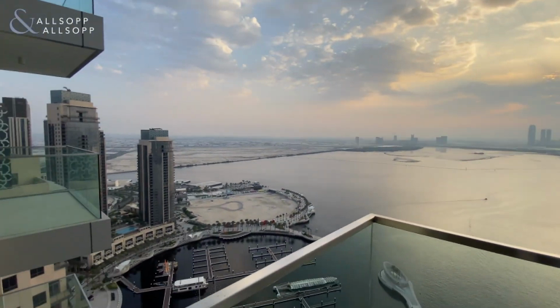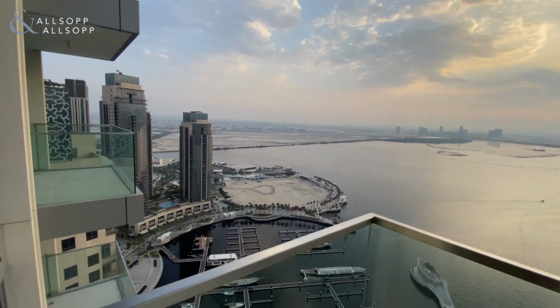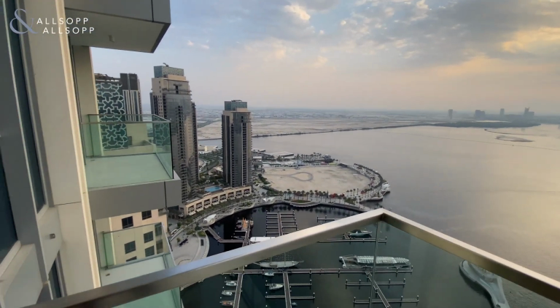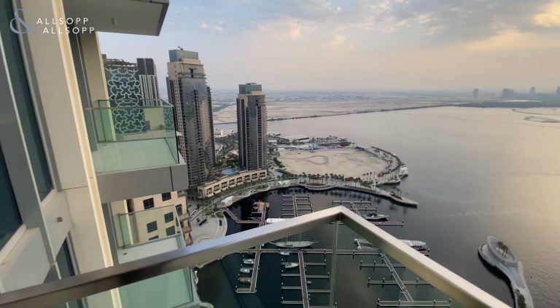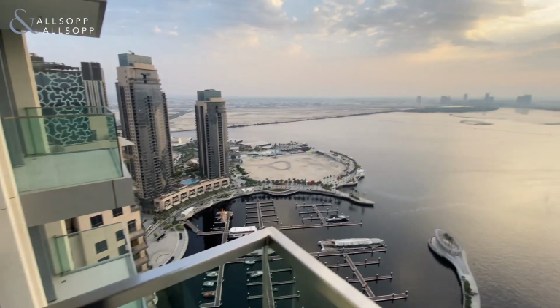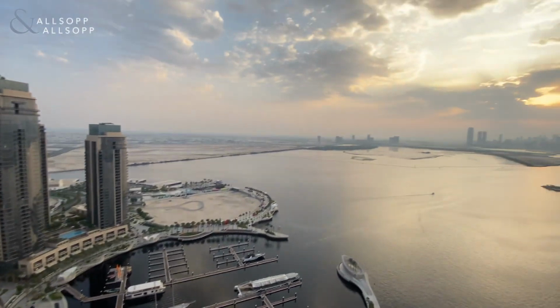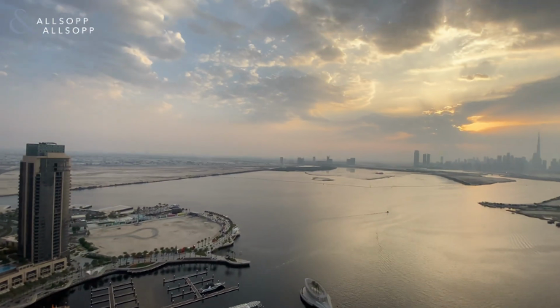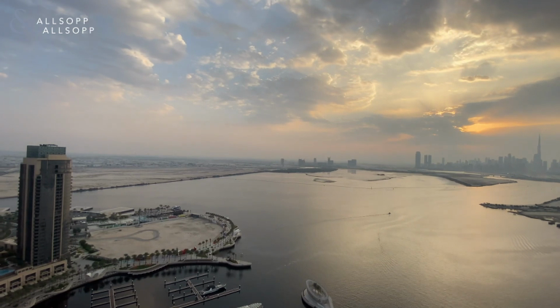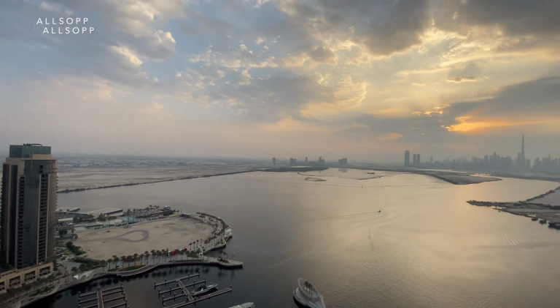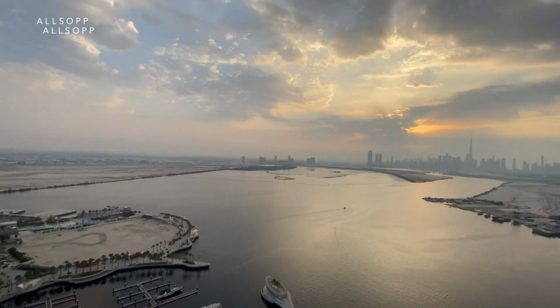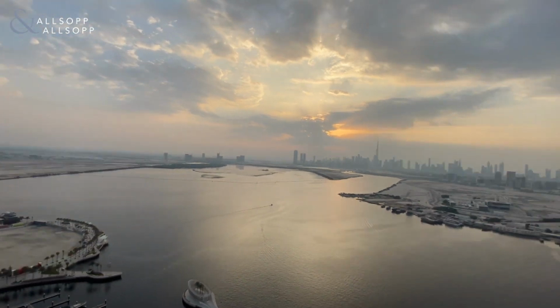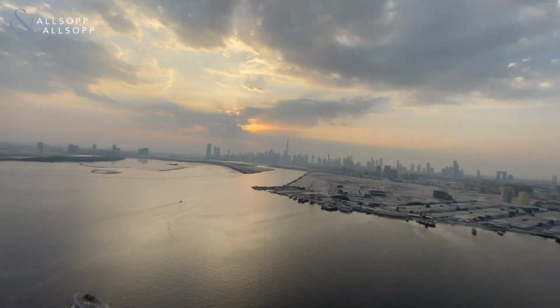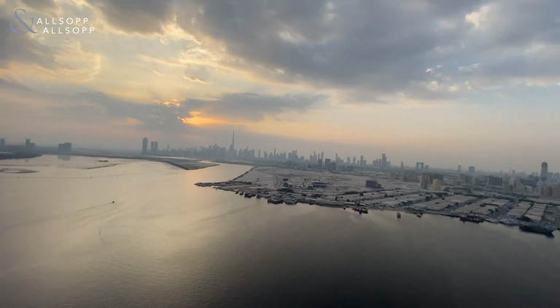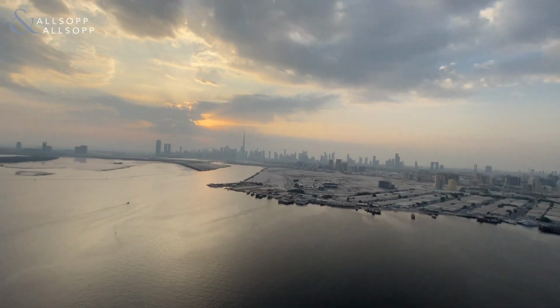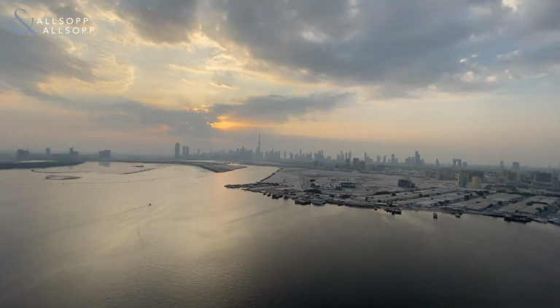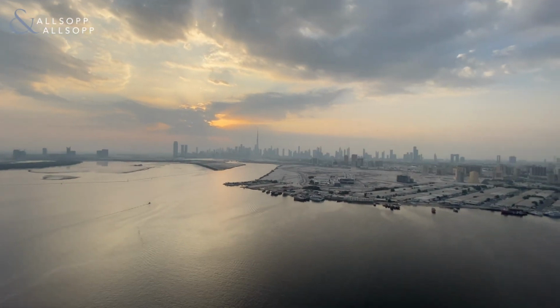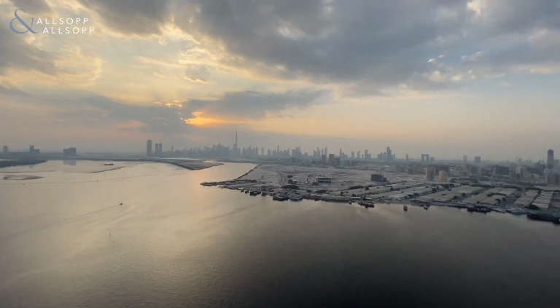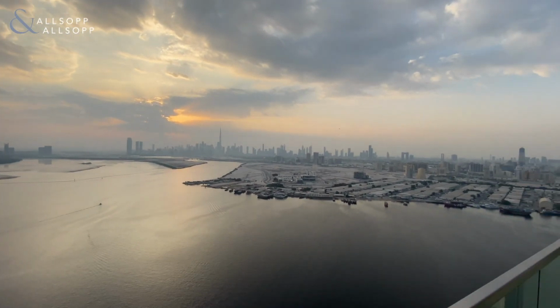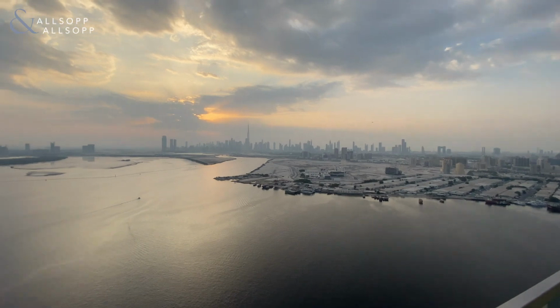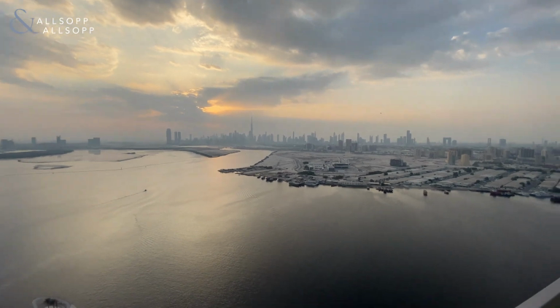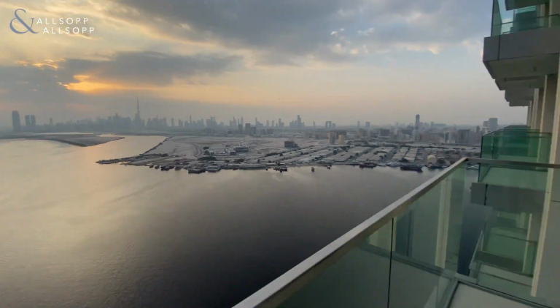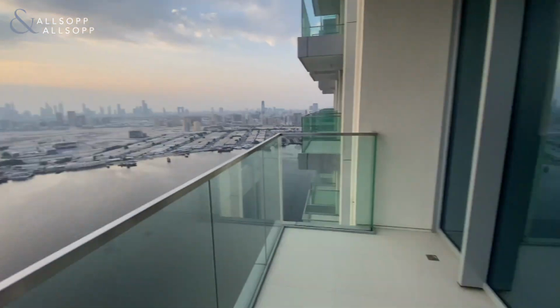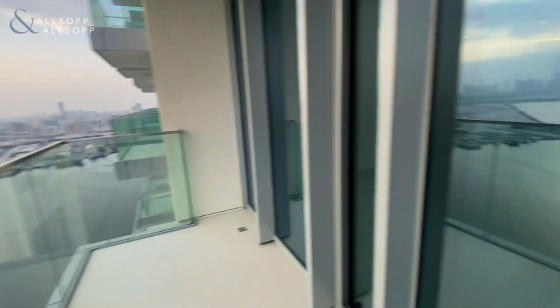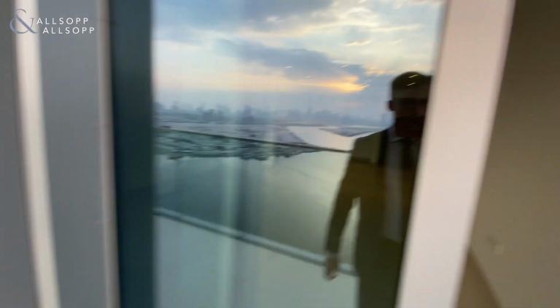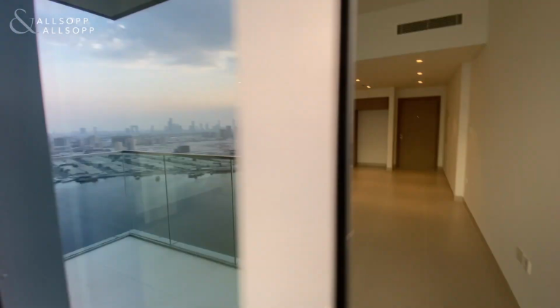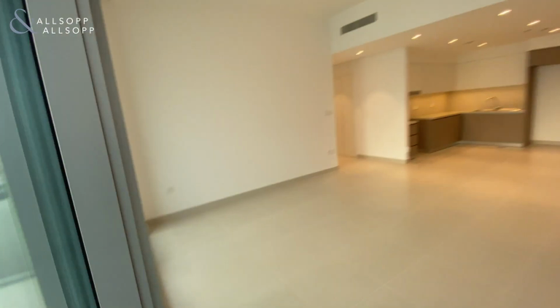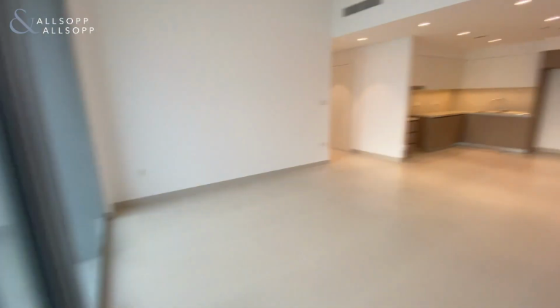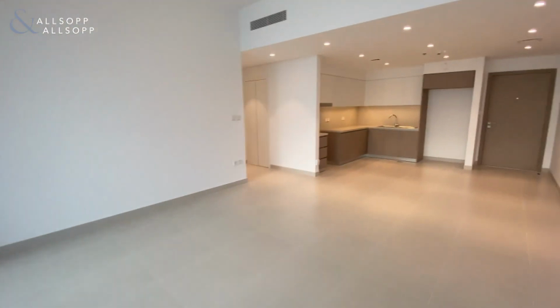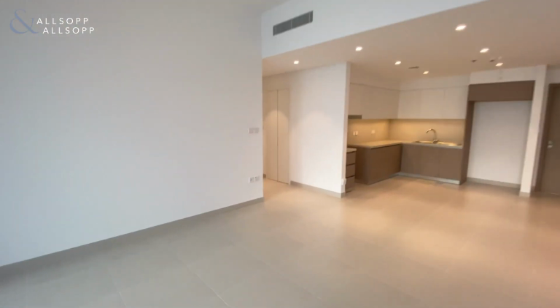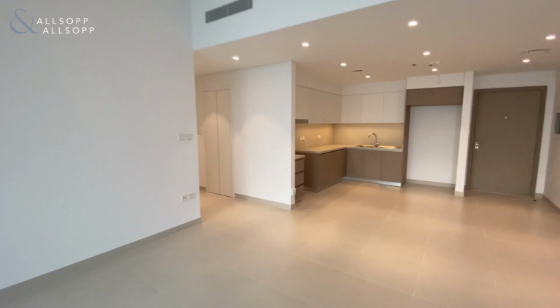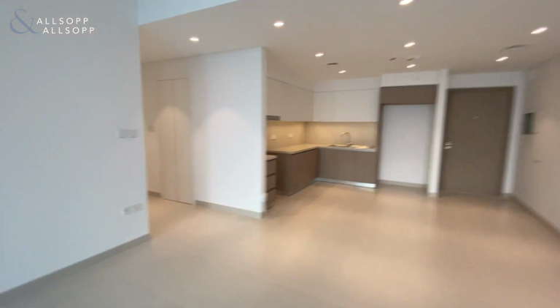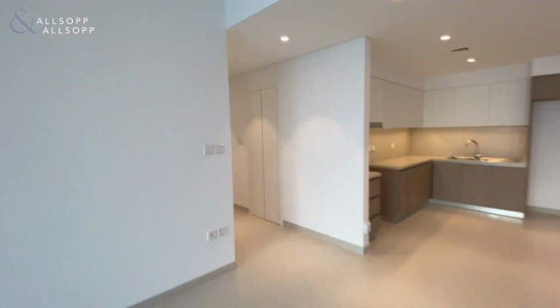As you can see, you get harbour views right over to the Wildlife Century, downtown Burj Khalifa. Full unobstructed views, a nice sized balcony, and a really spacious living room and open plan kitchen.